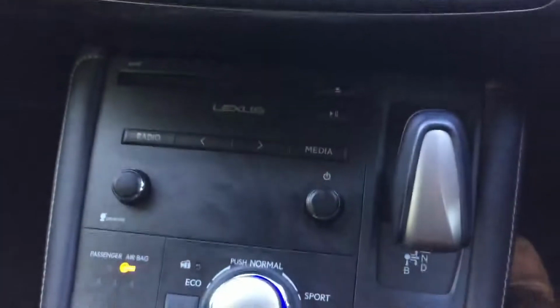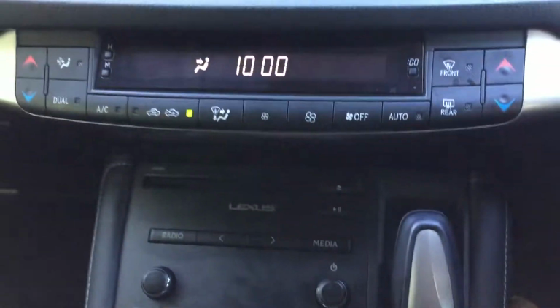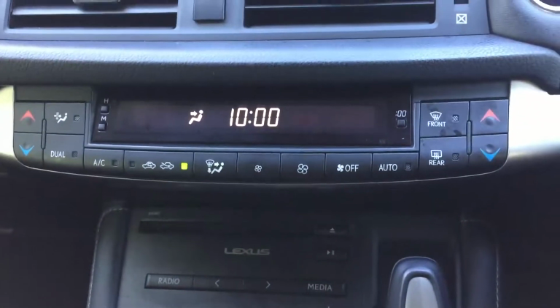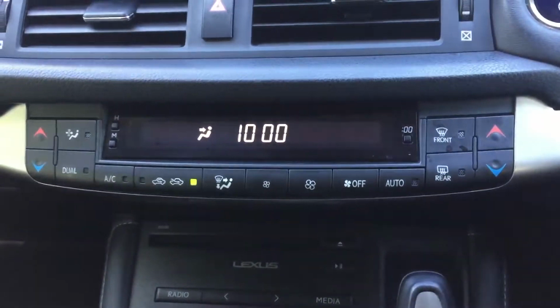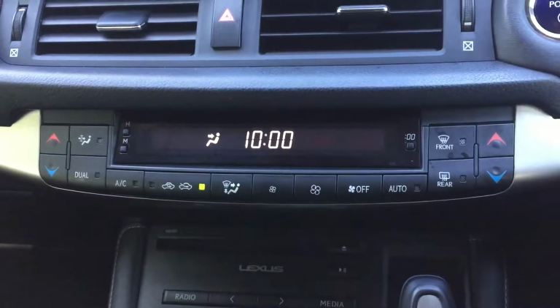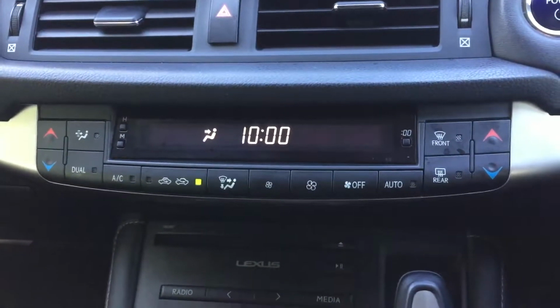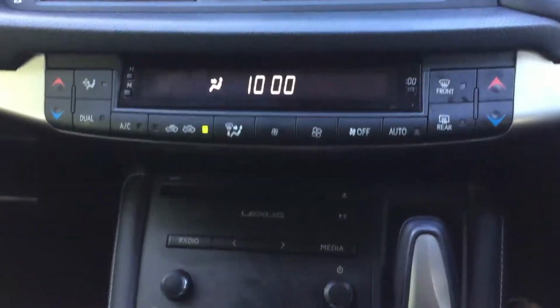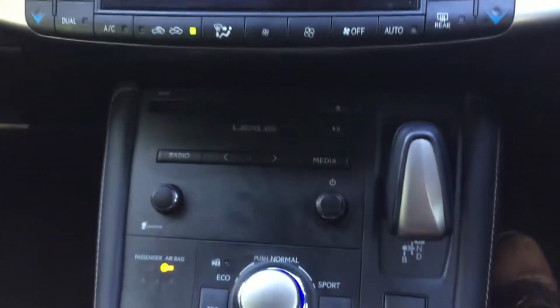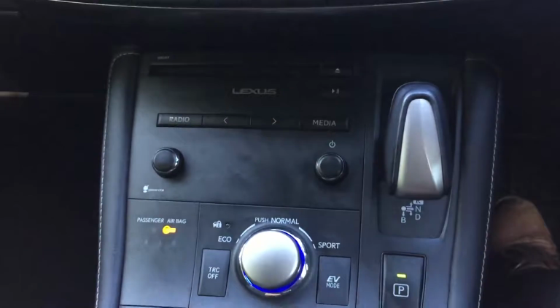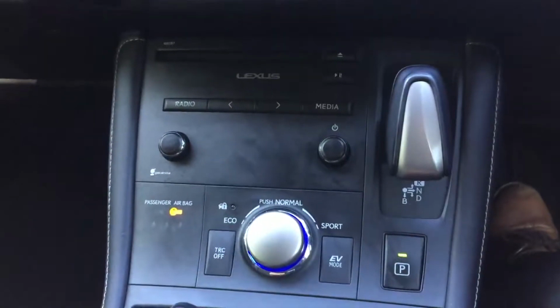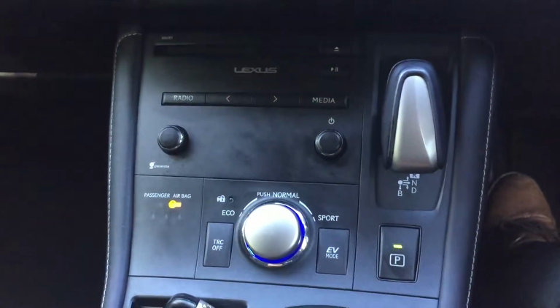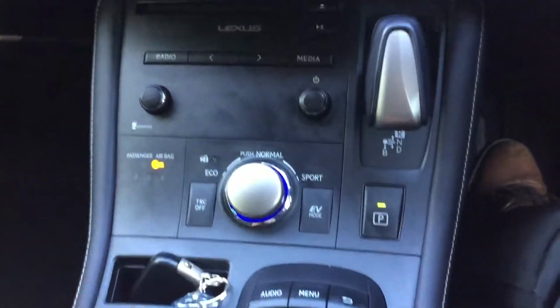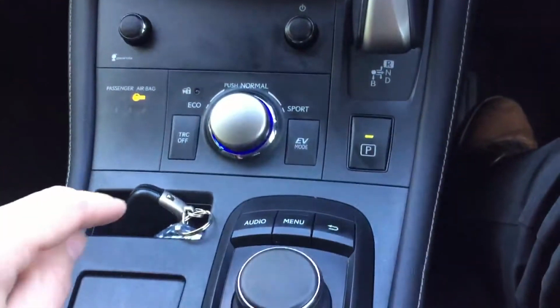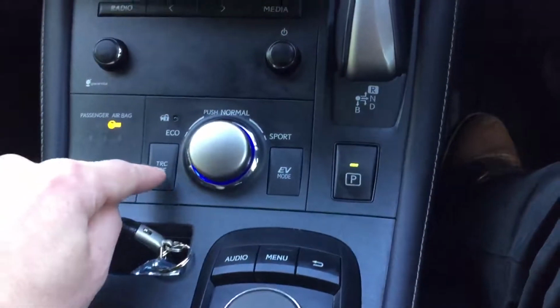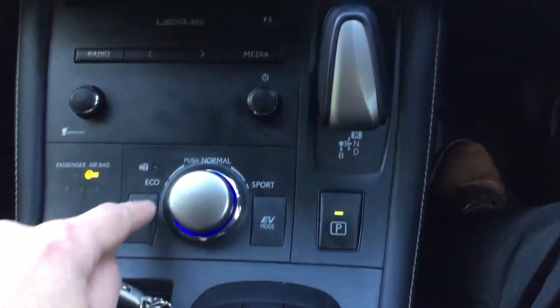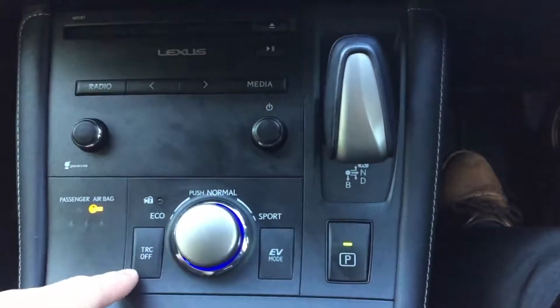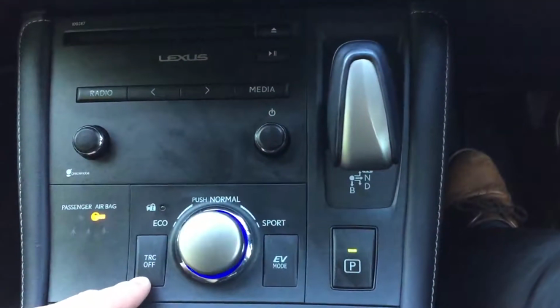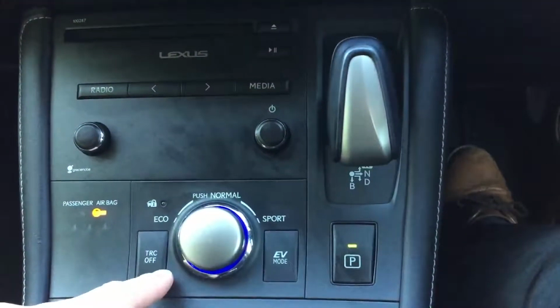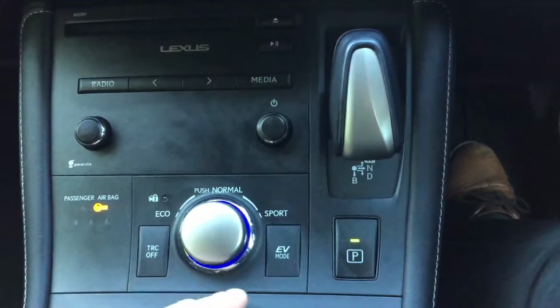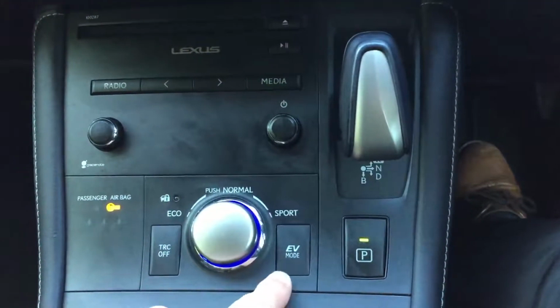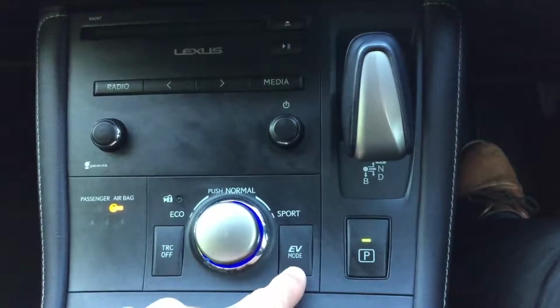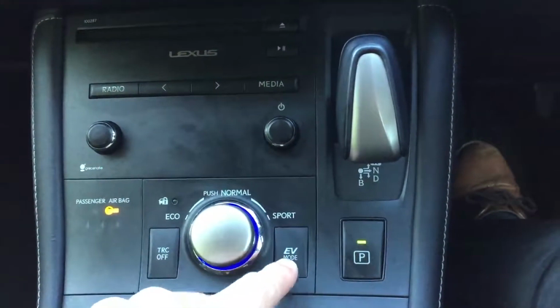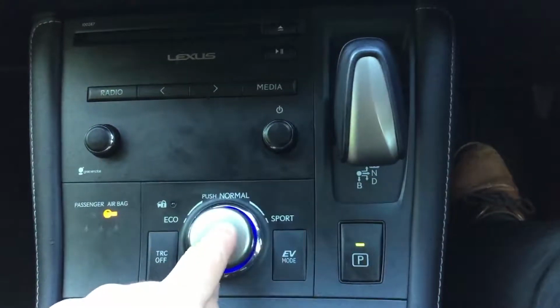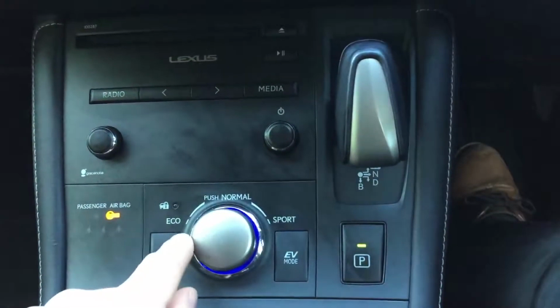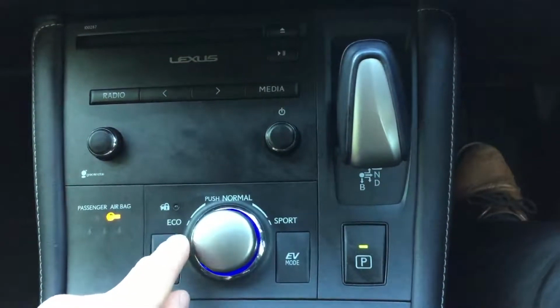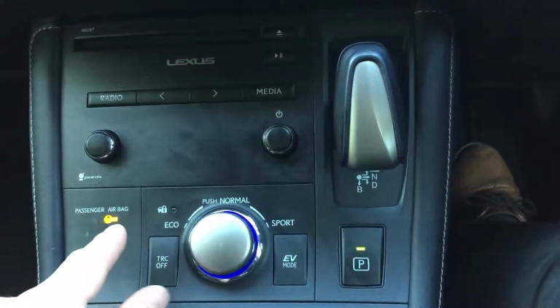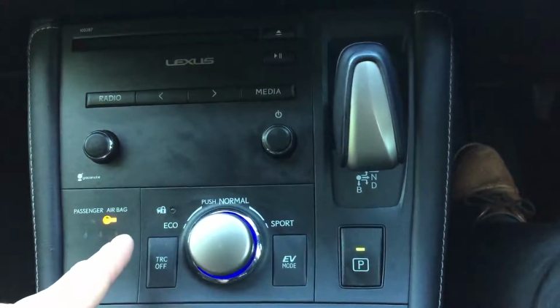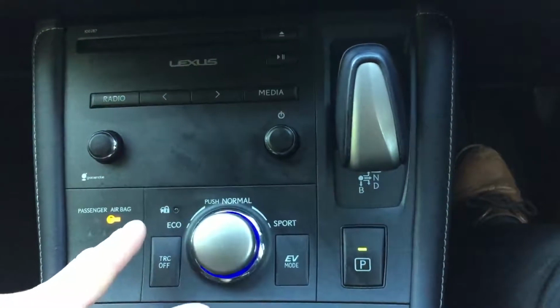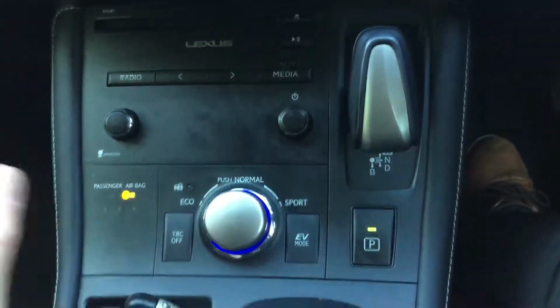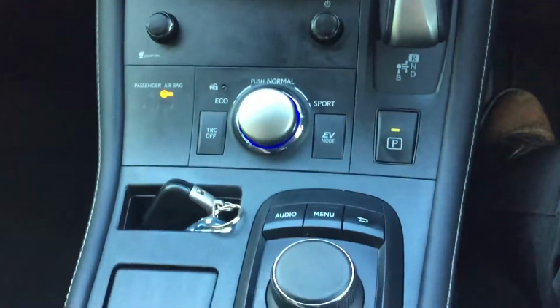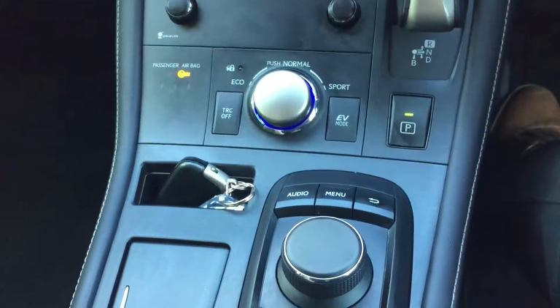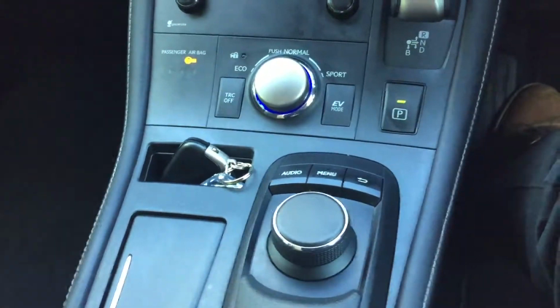You've got your climate control here. Traction control you can turn off. You've got electric mode, sport mode, normal and eco for your hybrid.